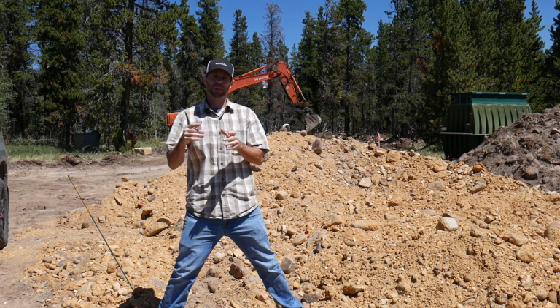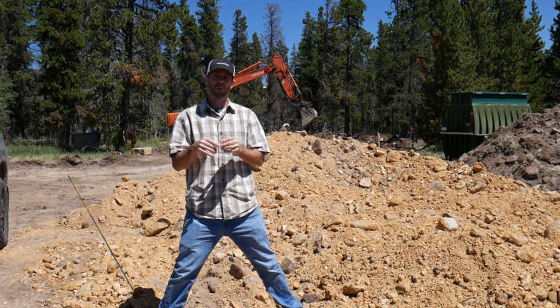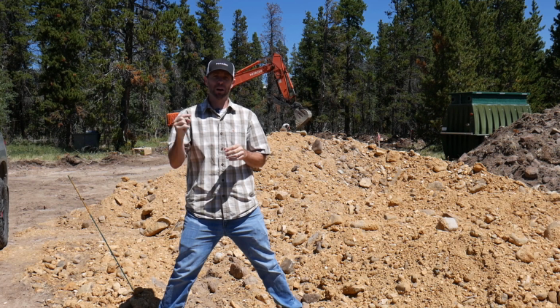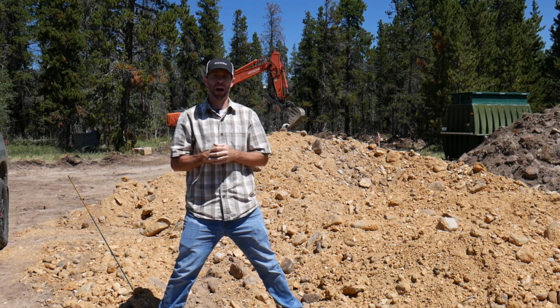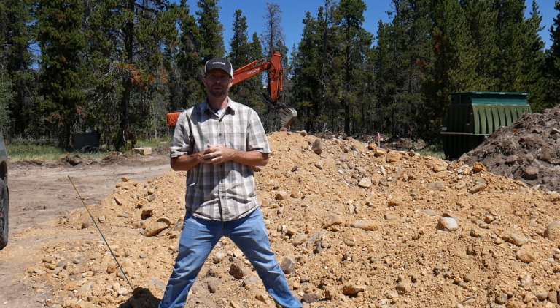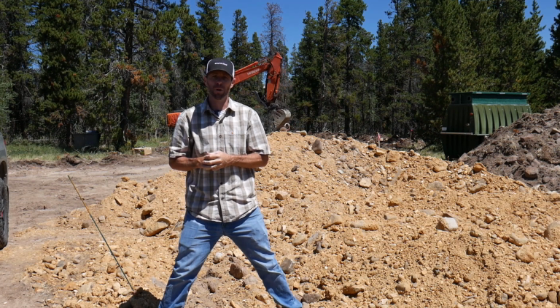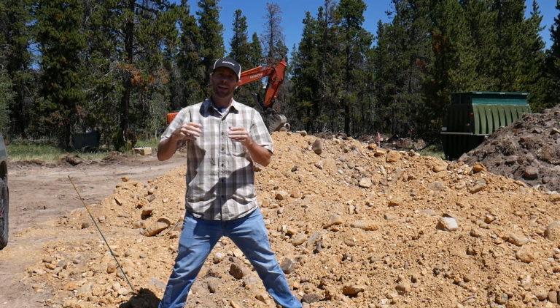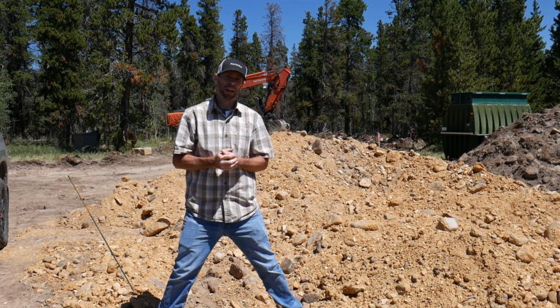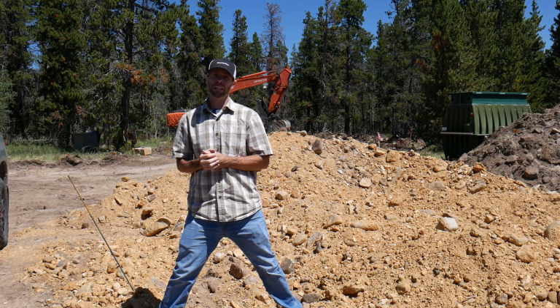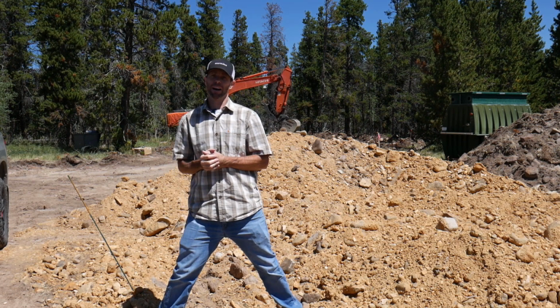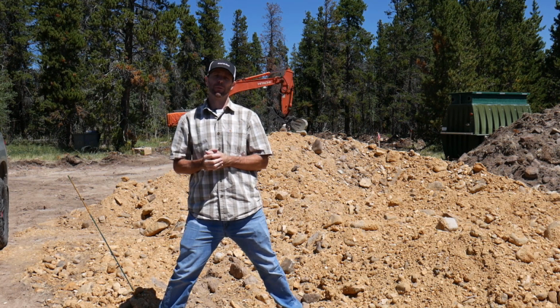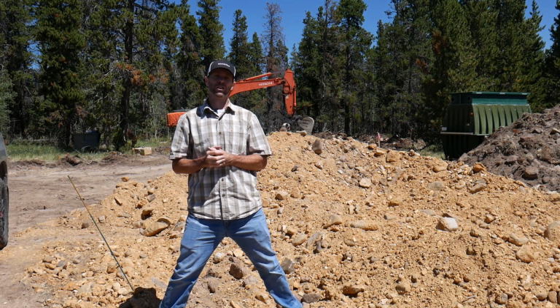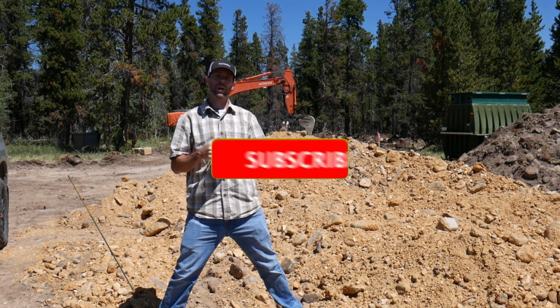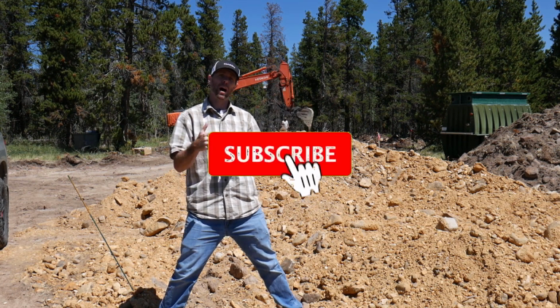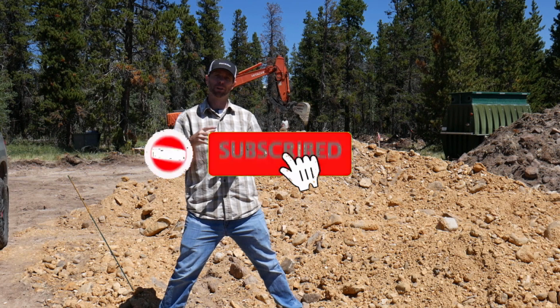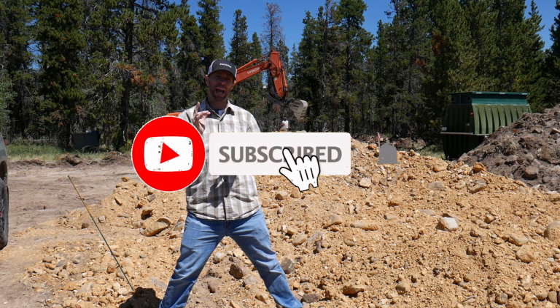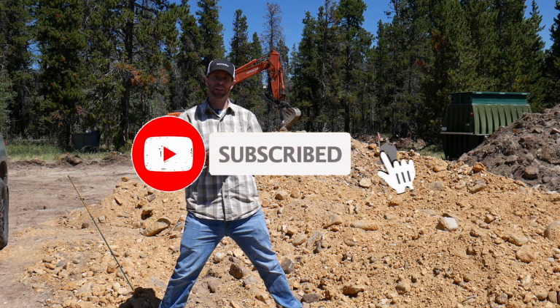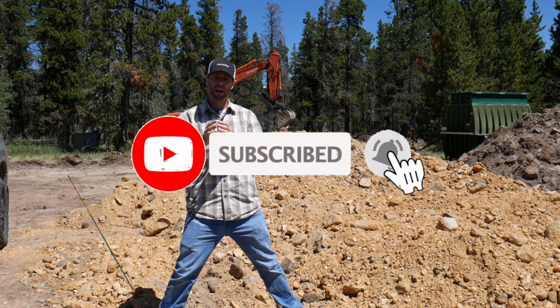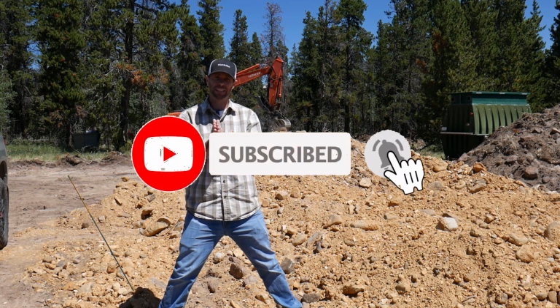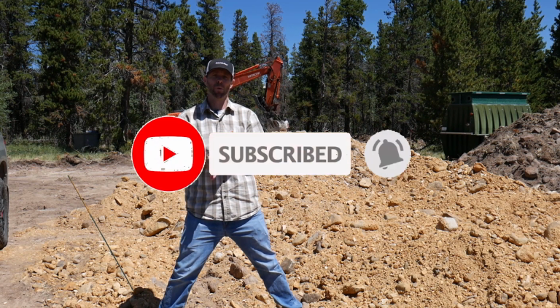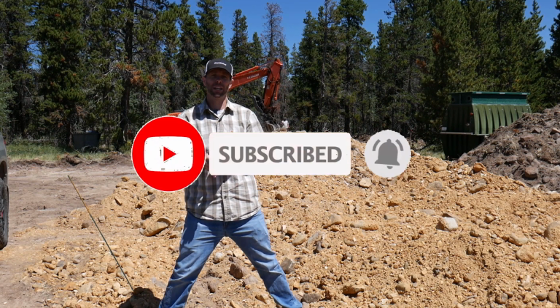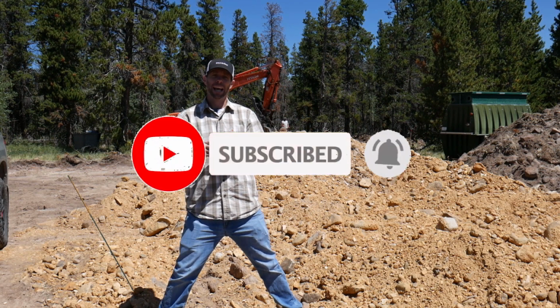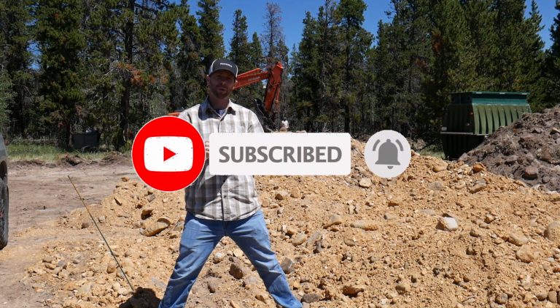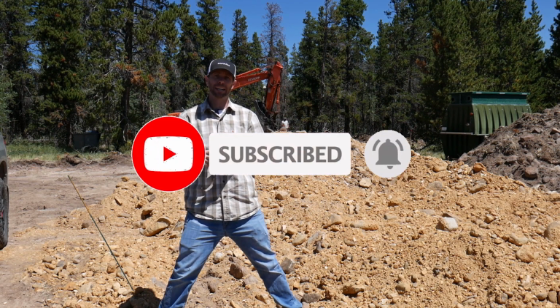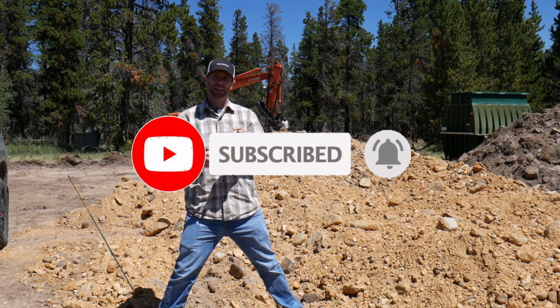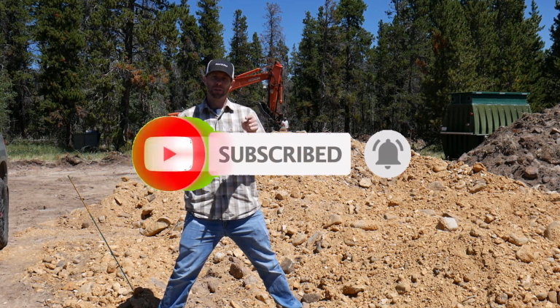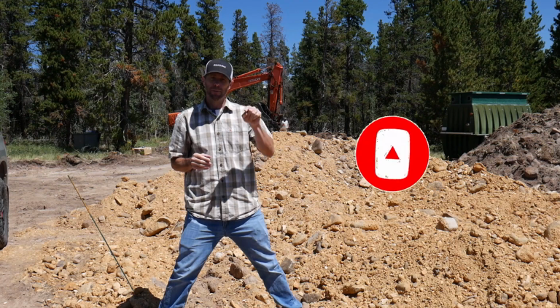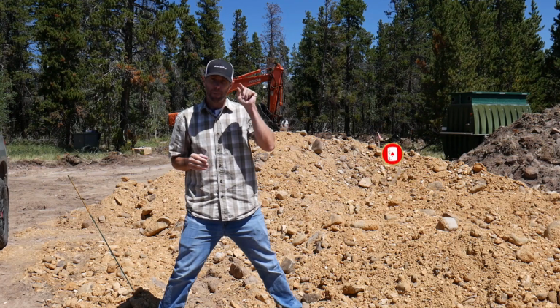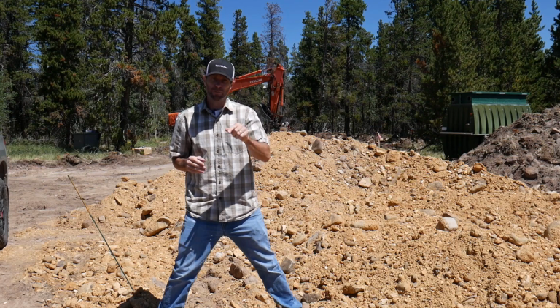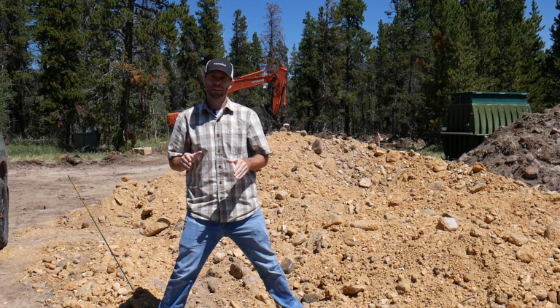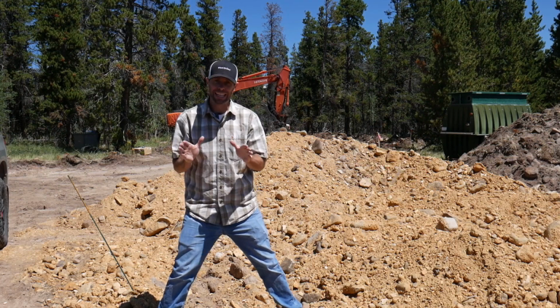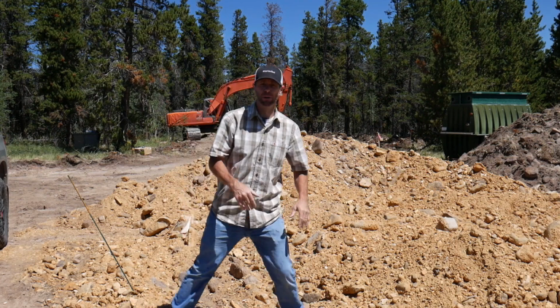That's a wrap on this one — hope you guys enjoyed it and got good information out of it. If you have any questions, drop them in the comments below. If you liked the video, a thumbs up on your way out would be appreciated. Thanks again for watching, and as always, build safe, build smart, and keep building.